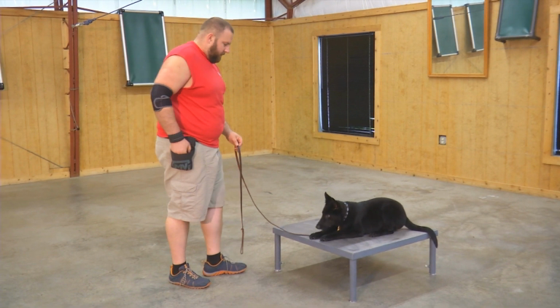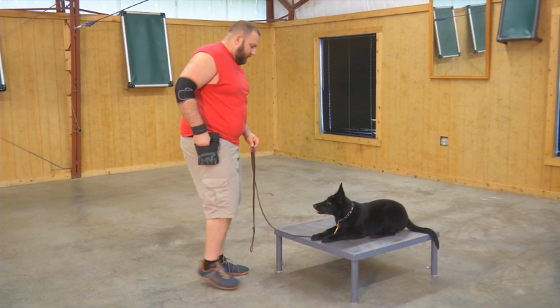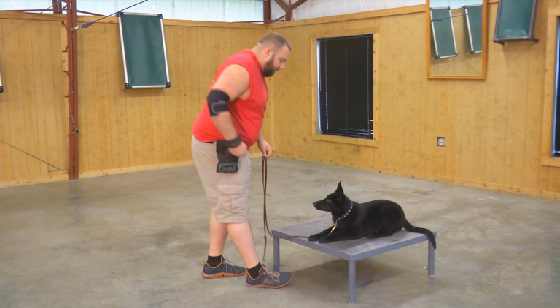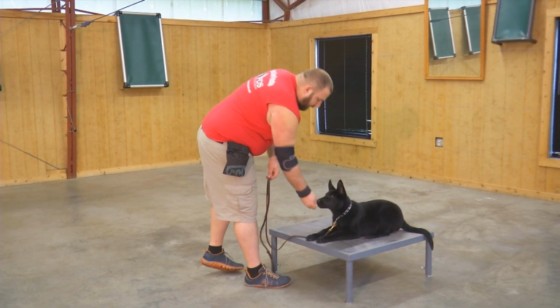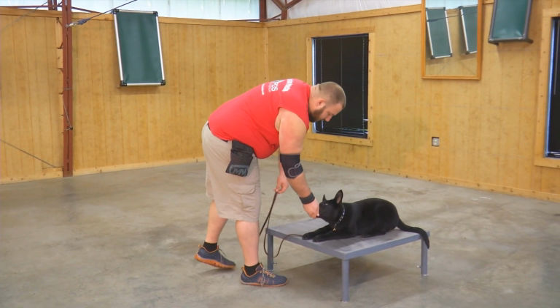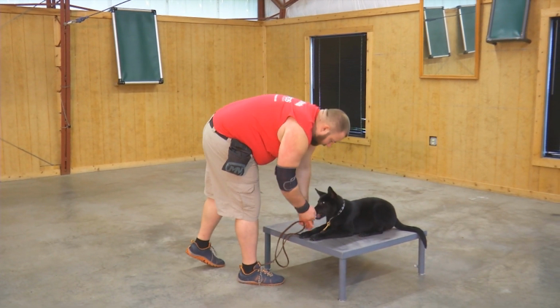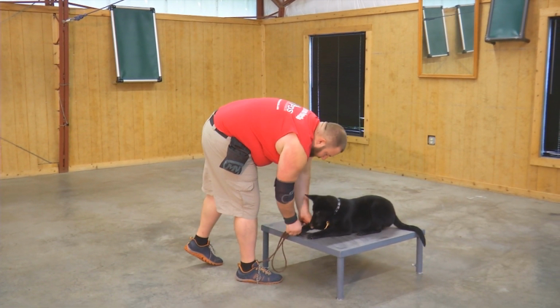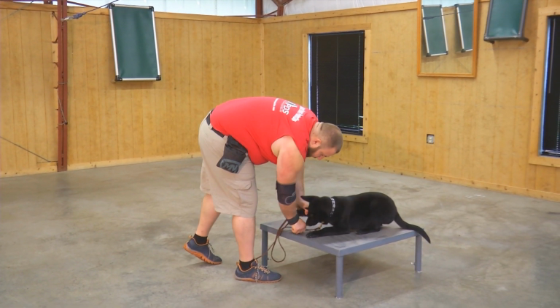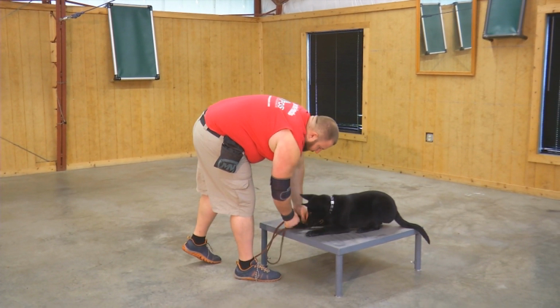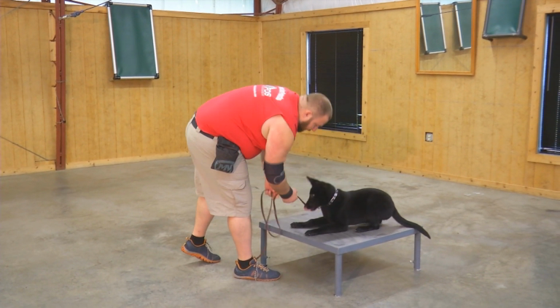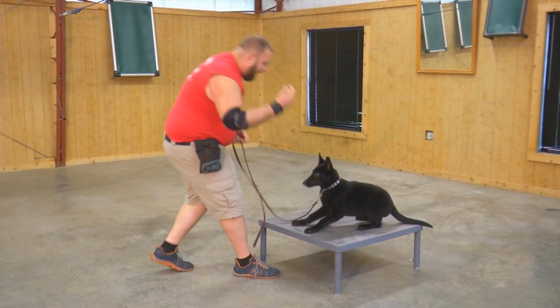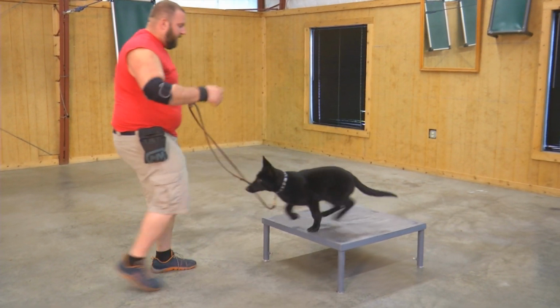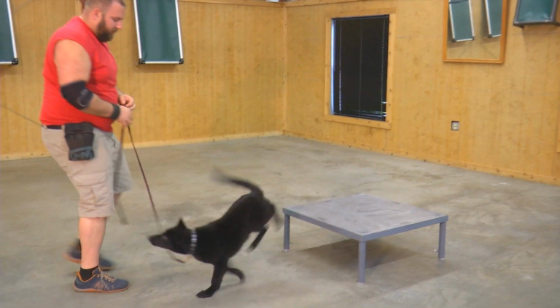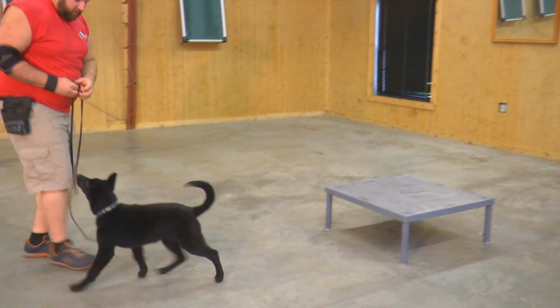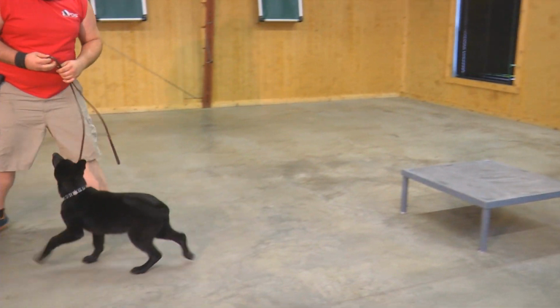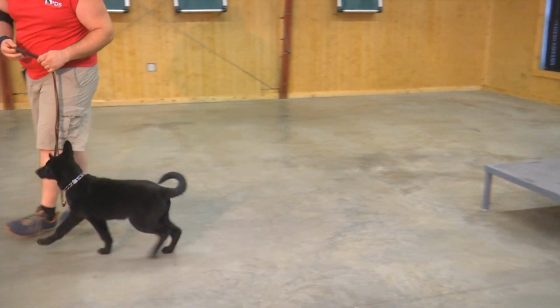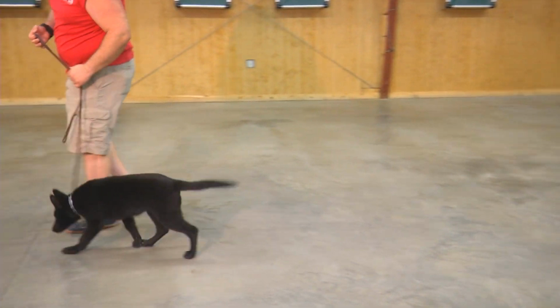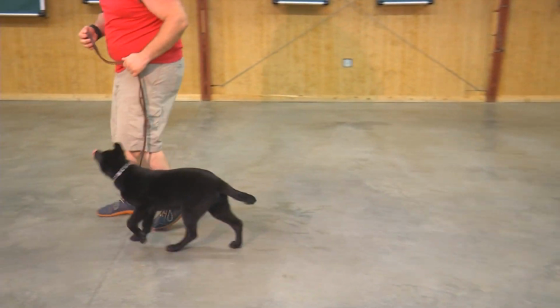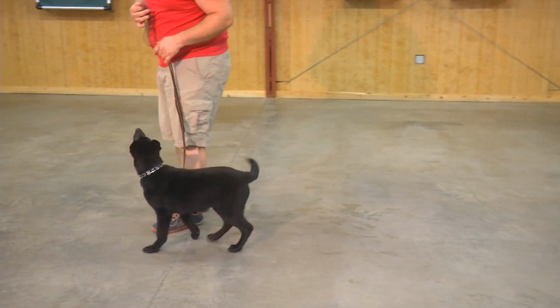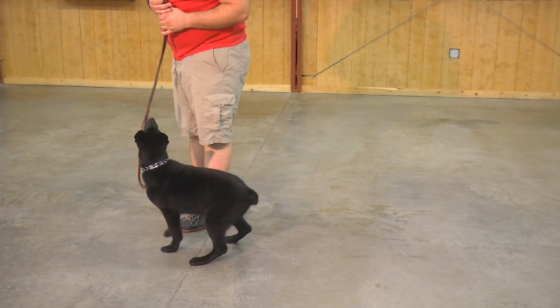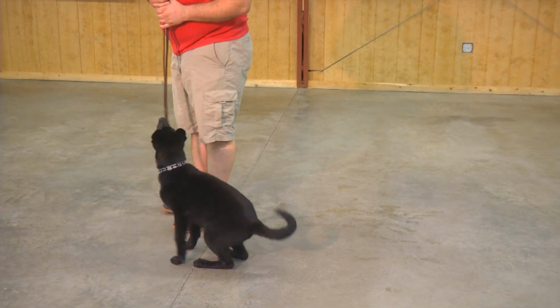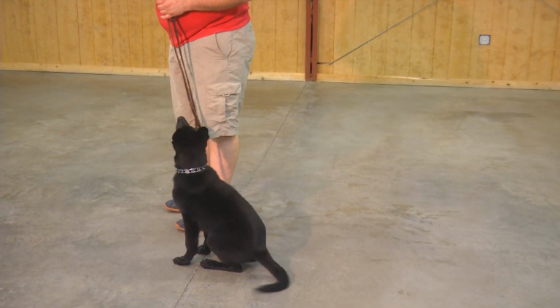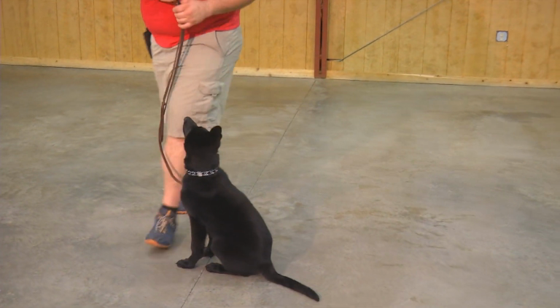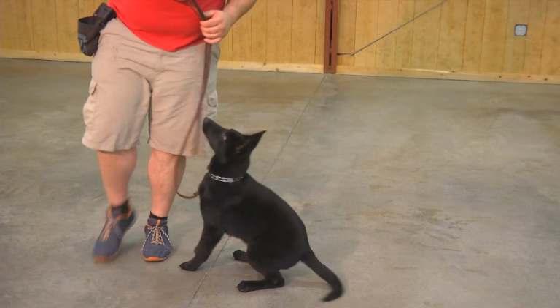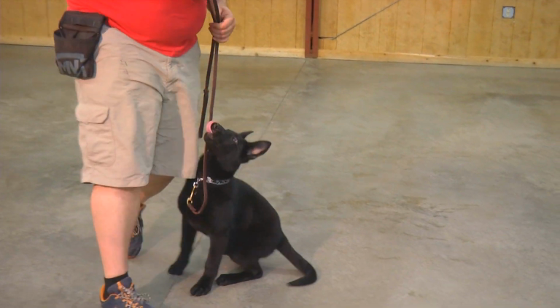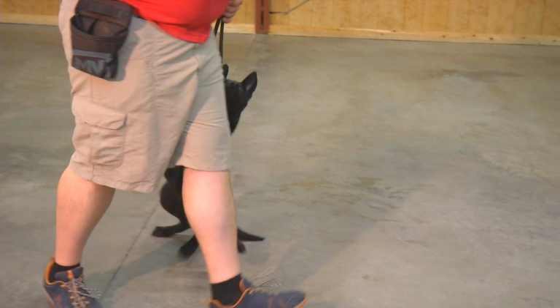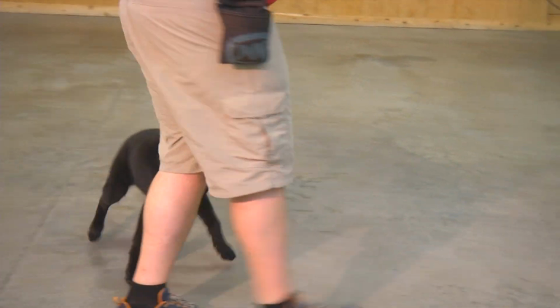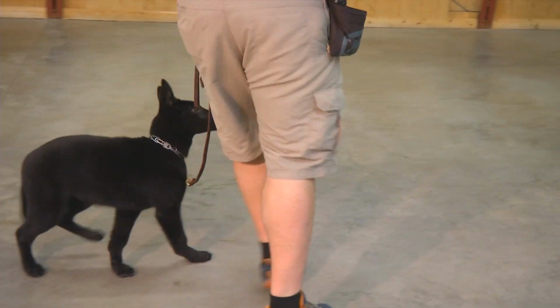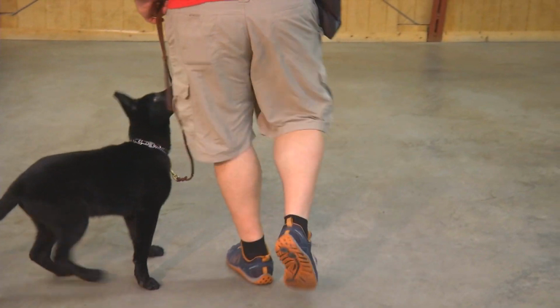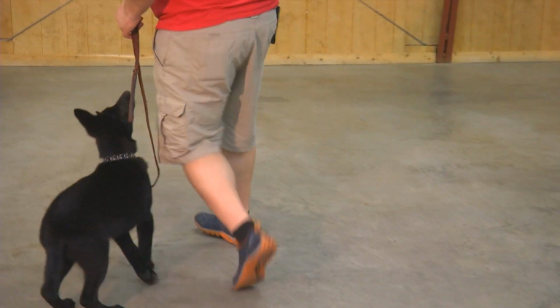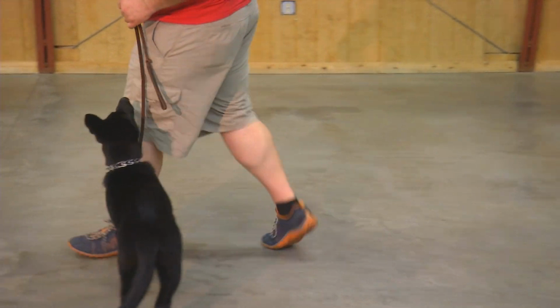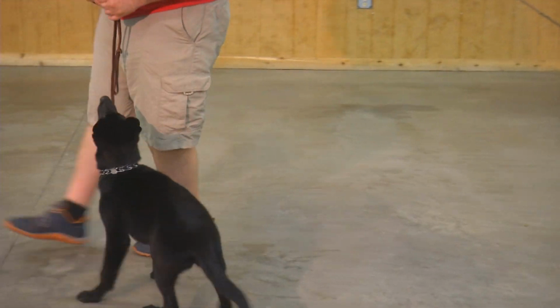She rides well. She crates well. She's just a fun dog. Her experiences with children, her heads-up attitude, her willingness to please, the early development training — these things are all going to come into play.